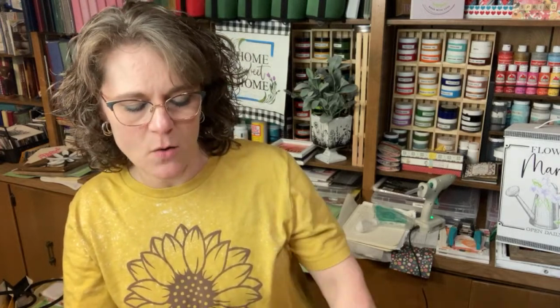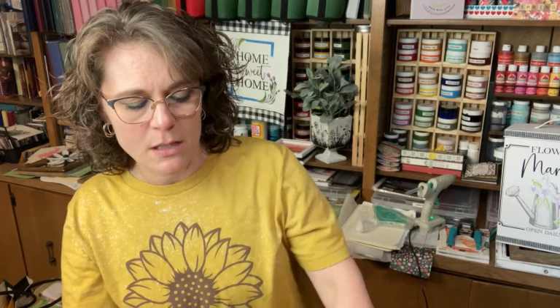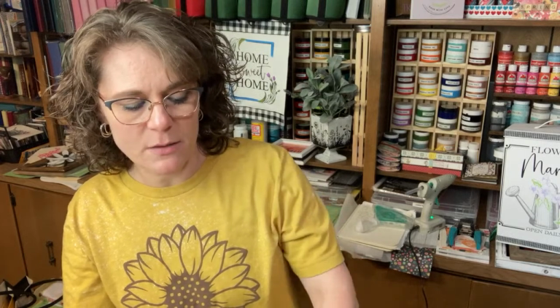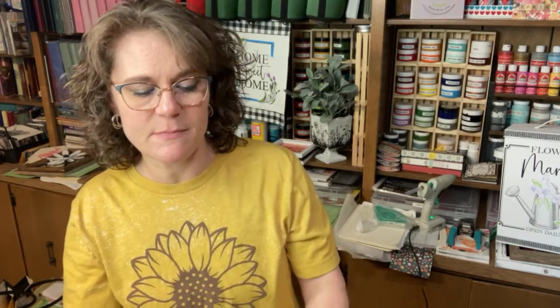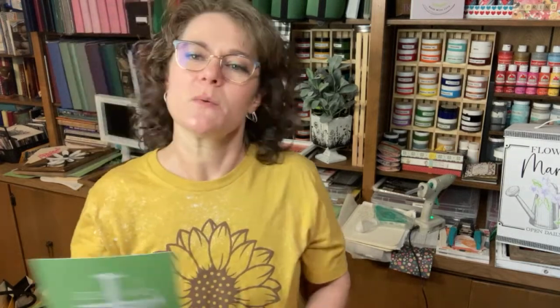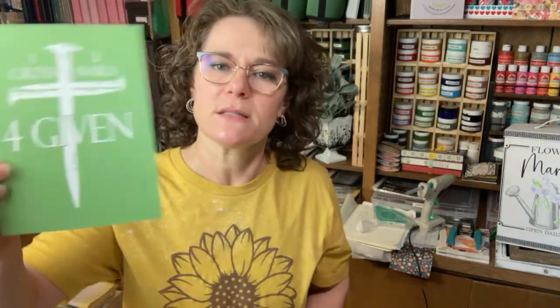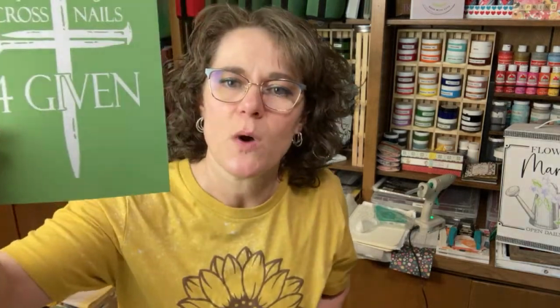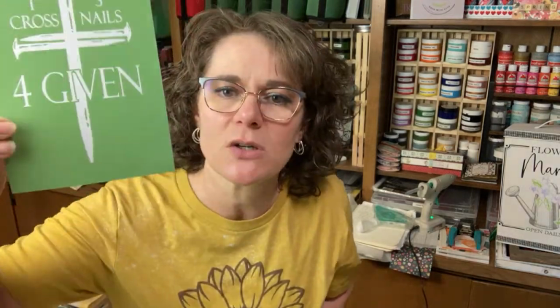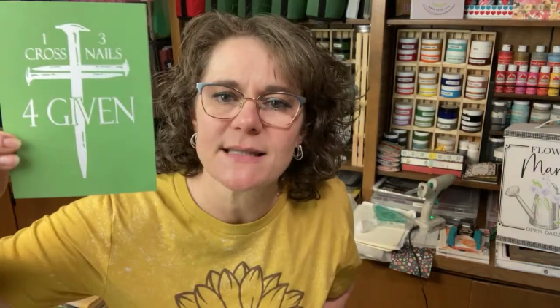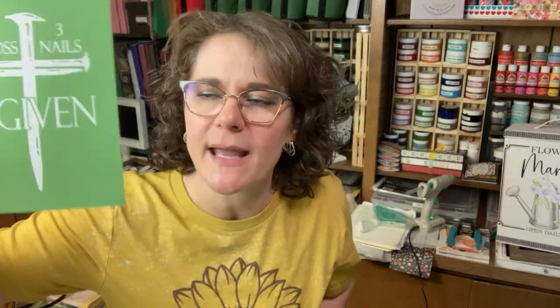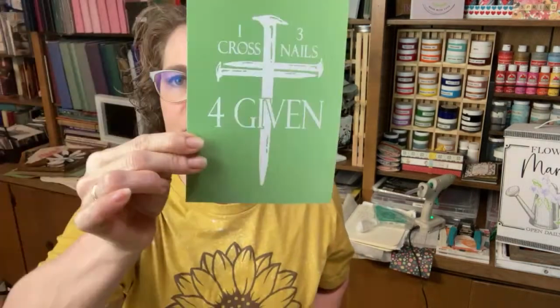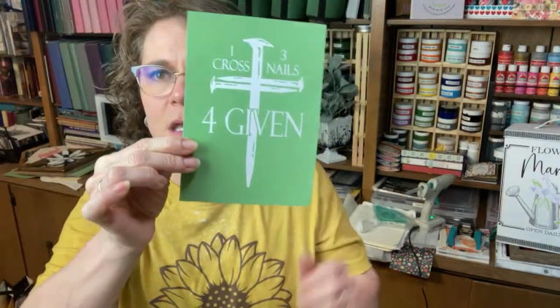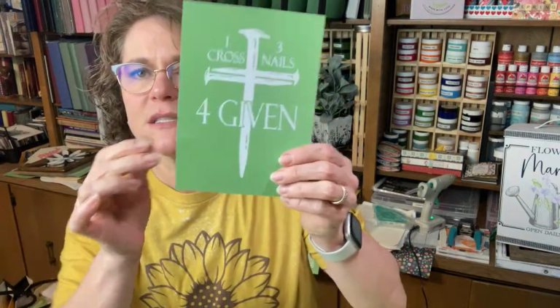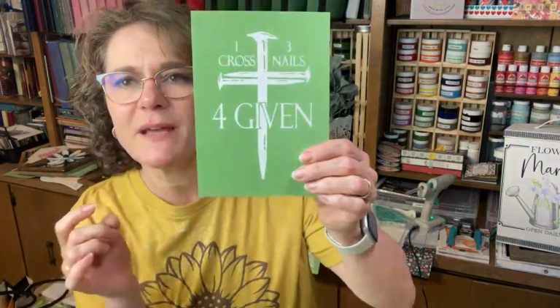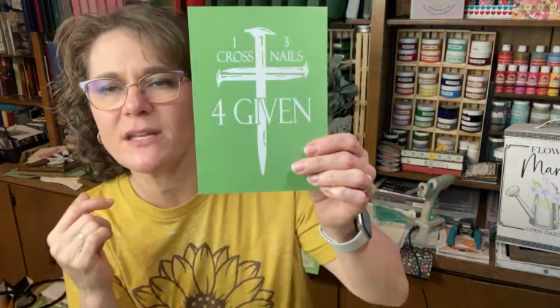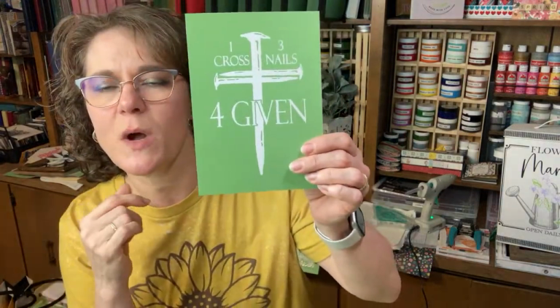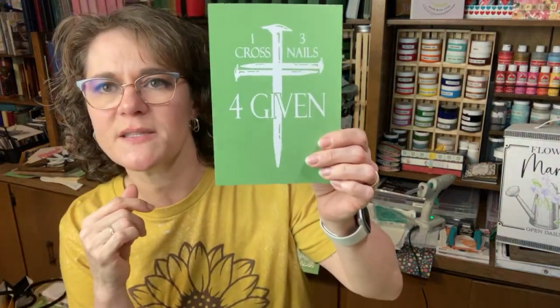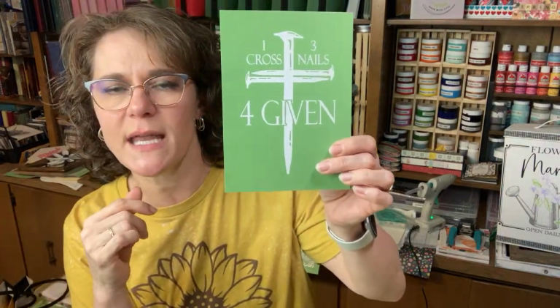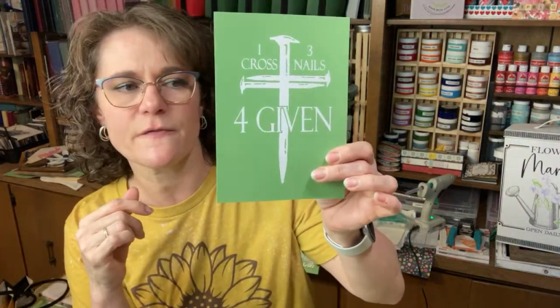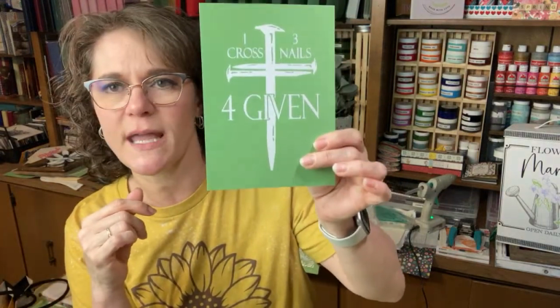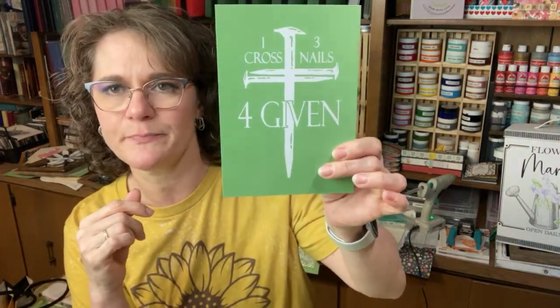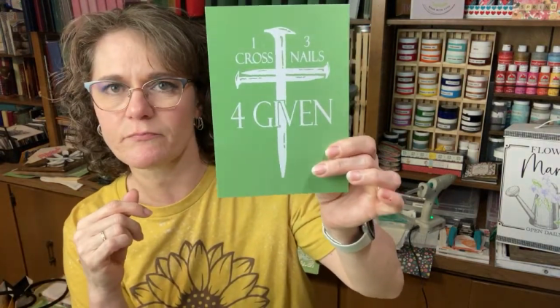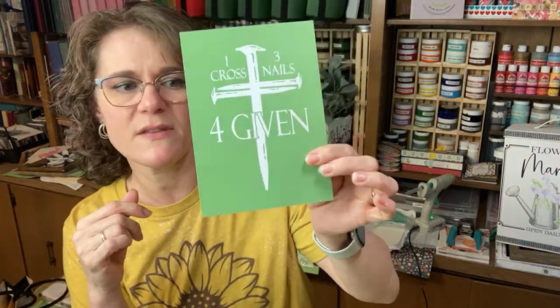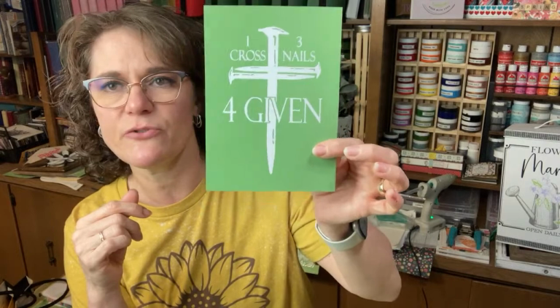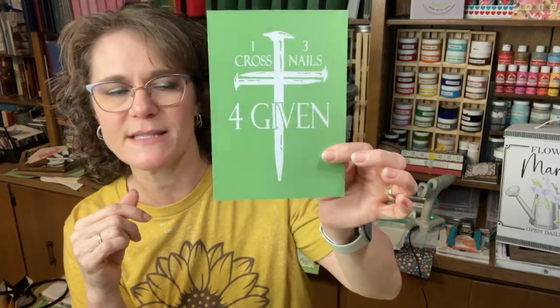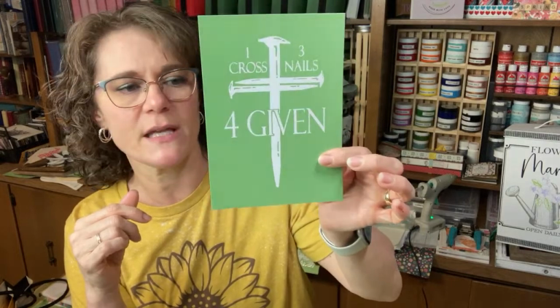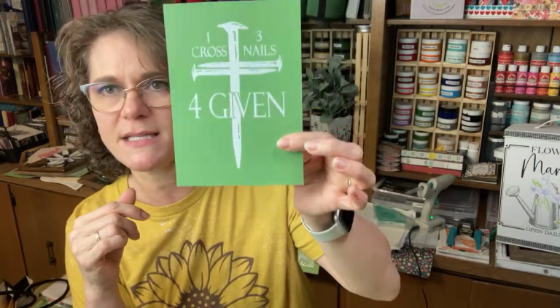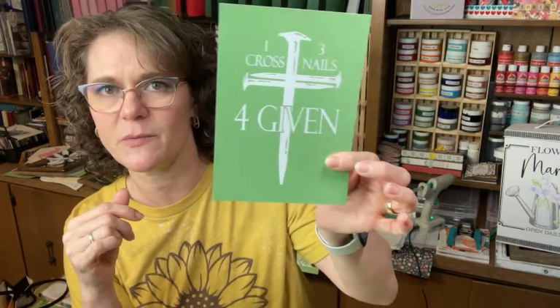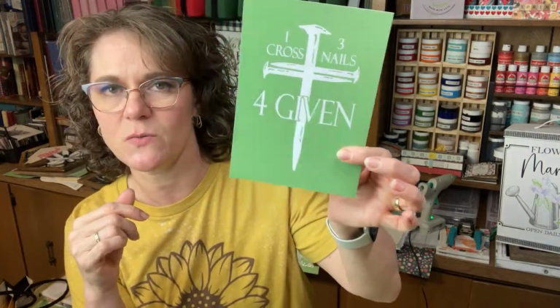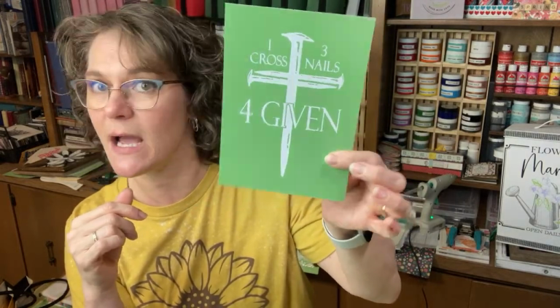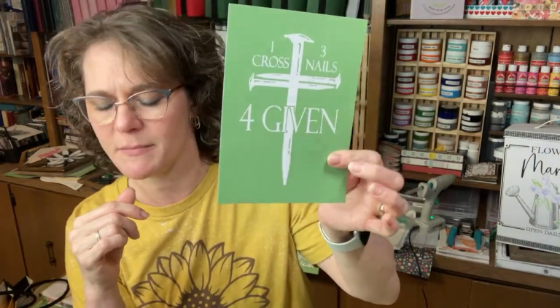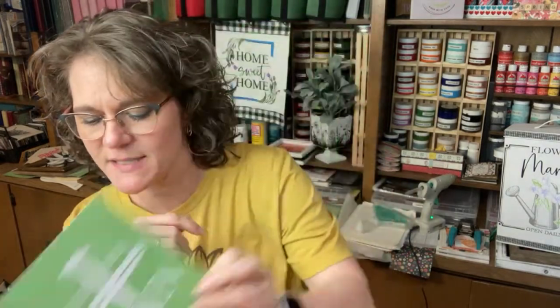Let's start with the smallest one. This is called One Cross — it's a 5x7. It says 'One Cross, Three Nails, Four Given.' This is a new 5x7 that is available to you right now on my website.